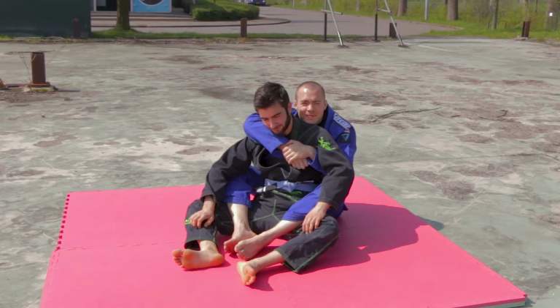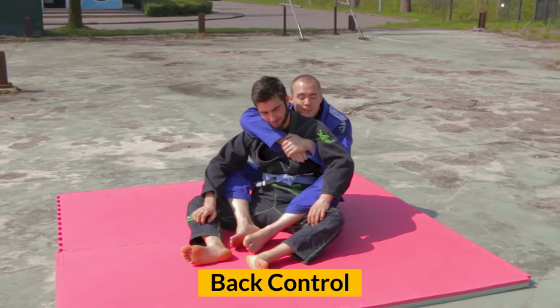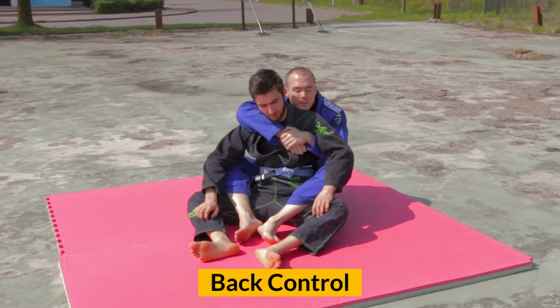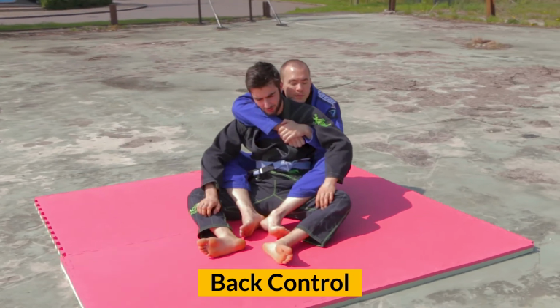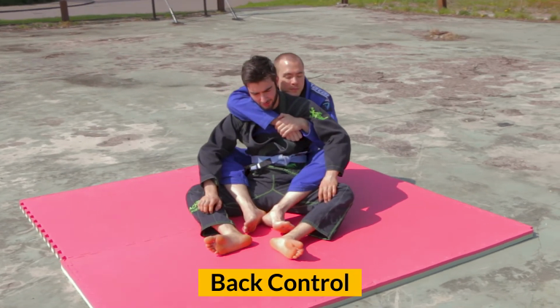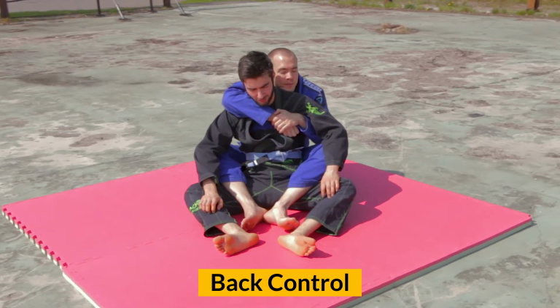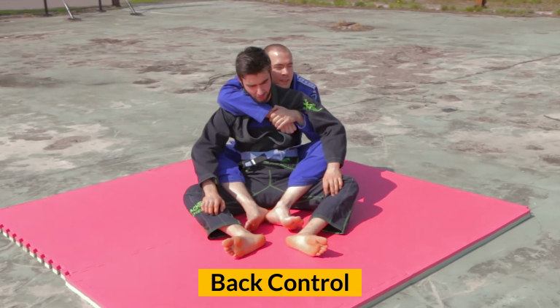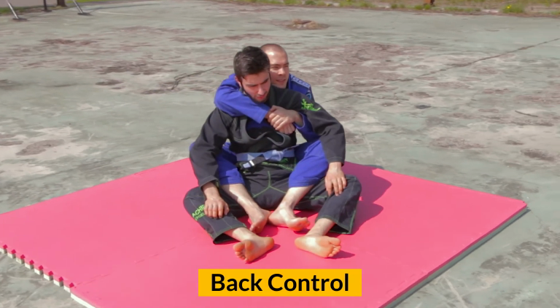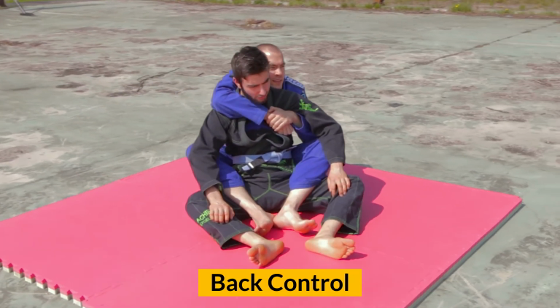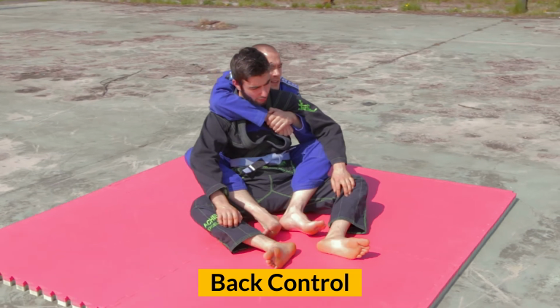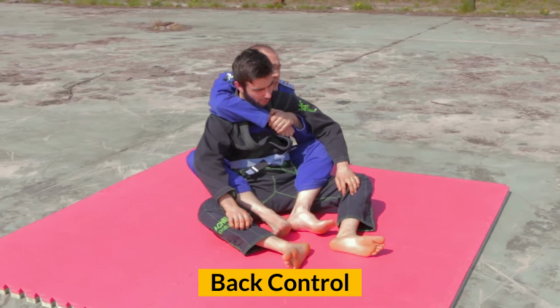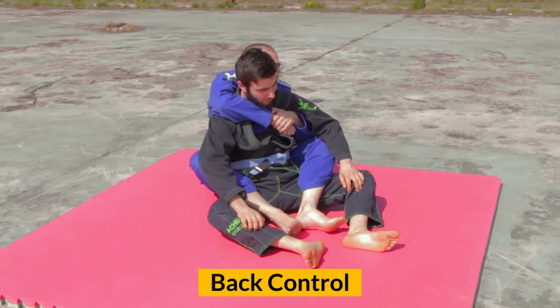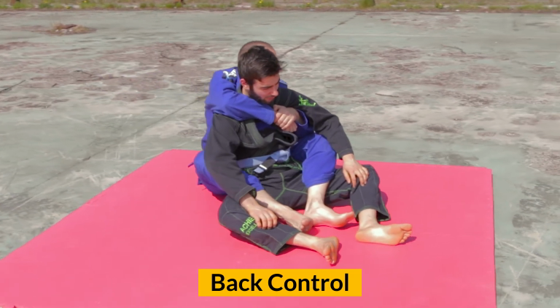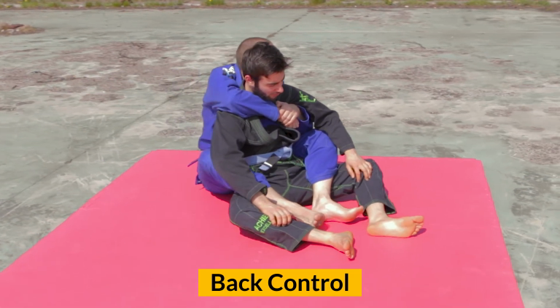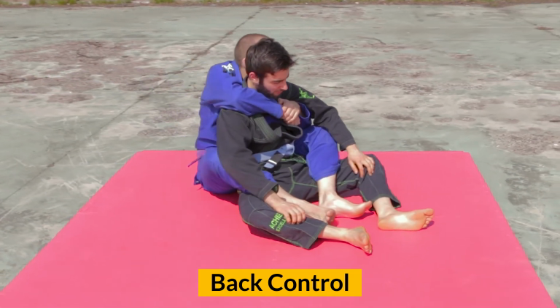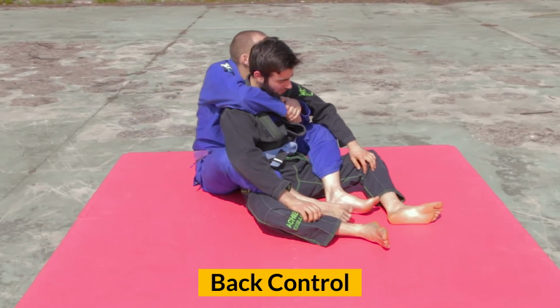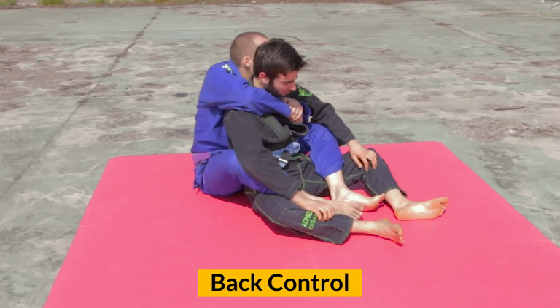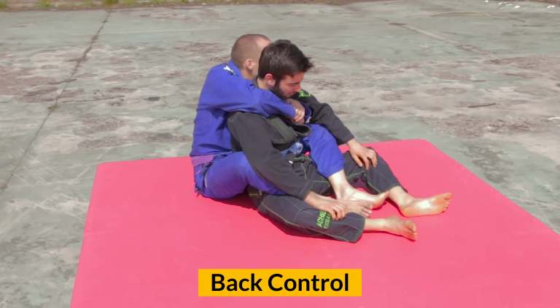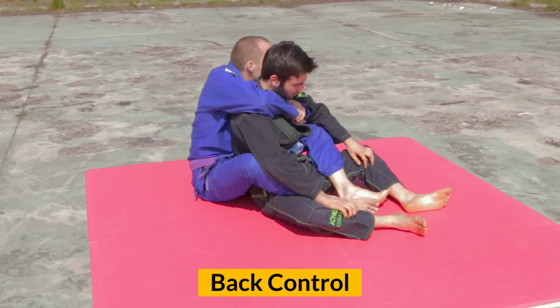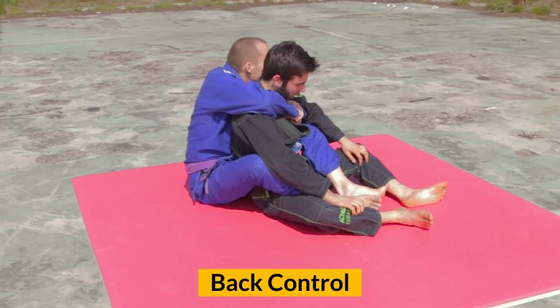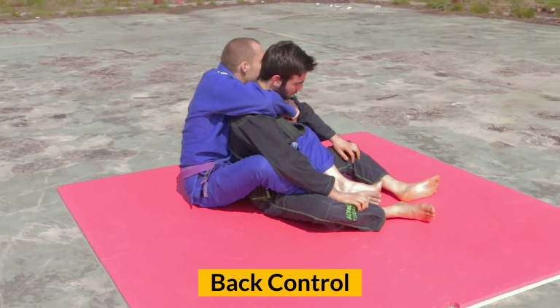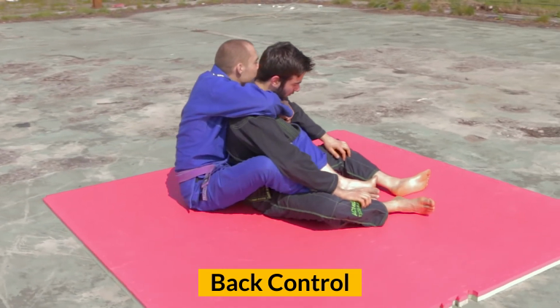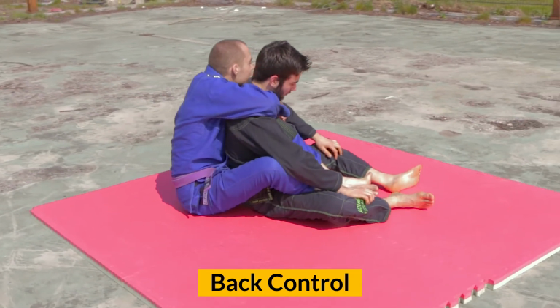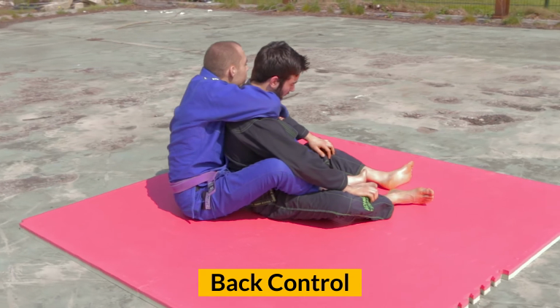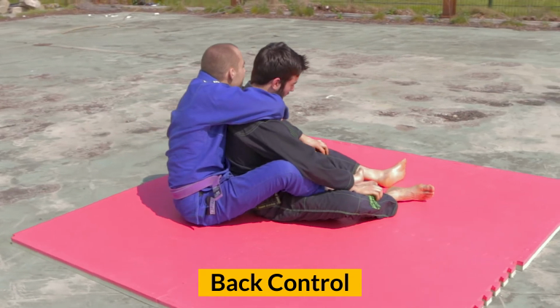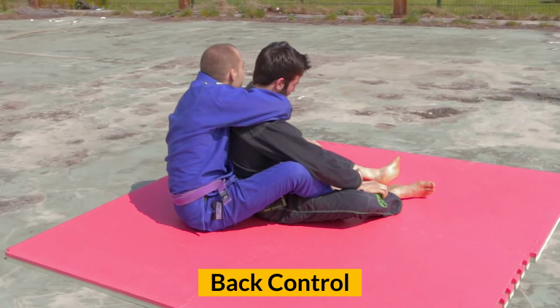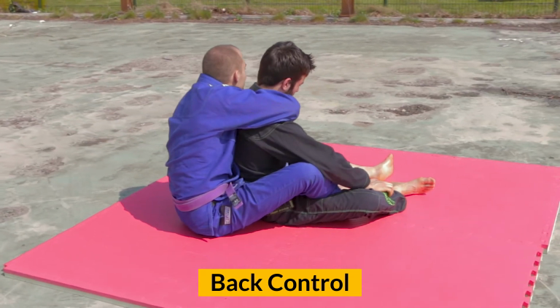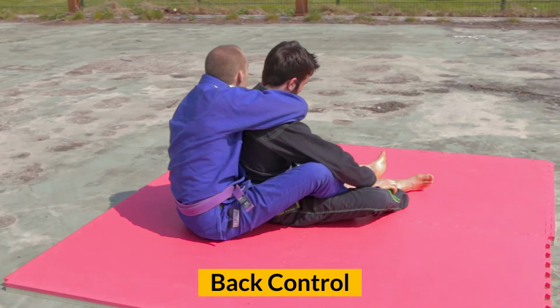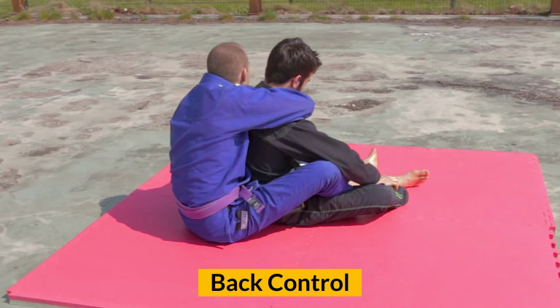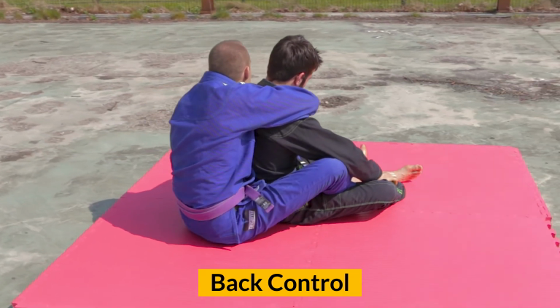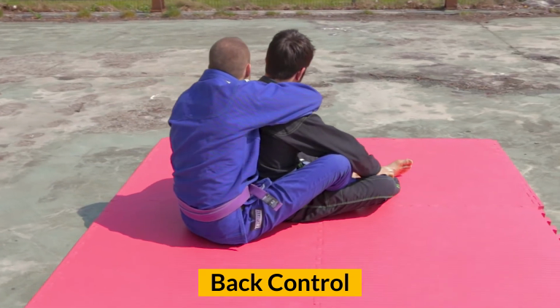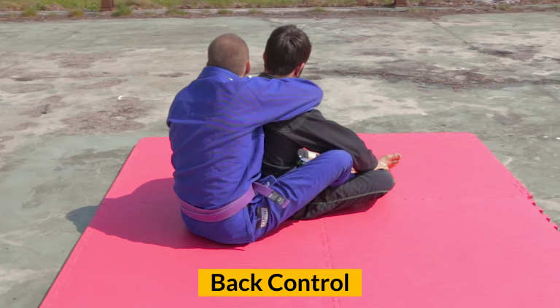In back control, the top player is on the opponent's back with both heels on the inside of the hips. The most used grip is the seat belt or harness grip, where the arms reach over and under the opponent to secure the position.